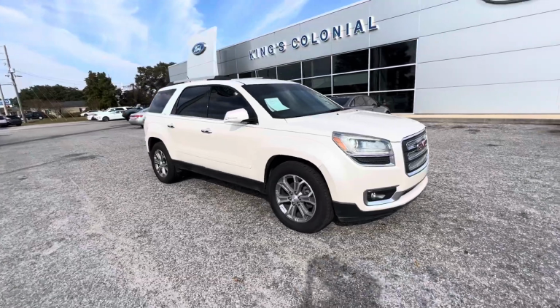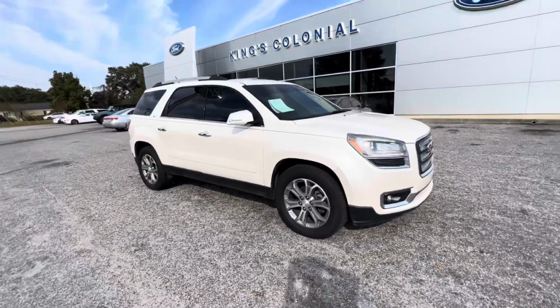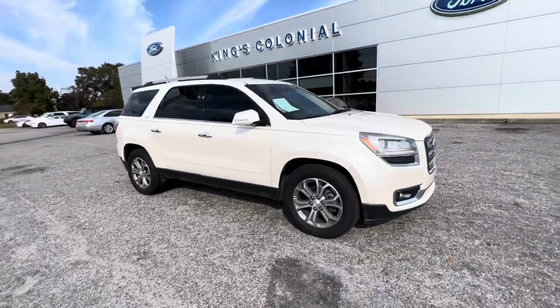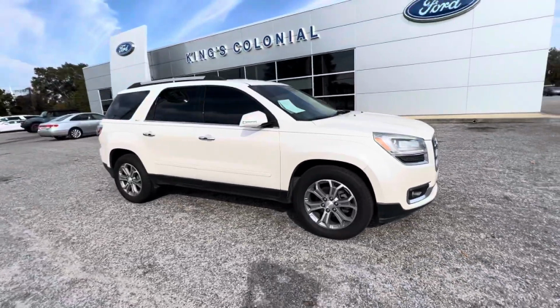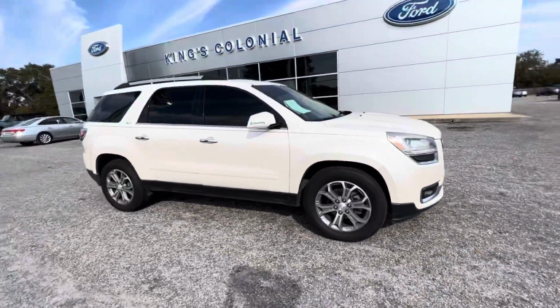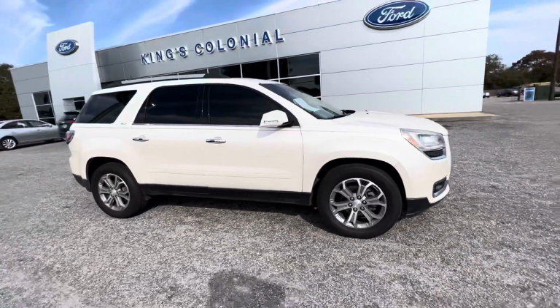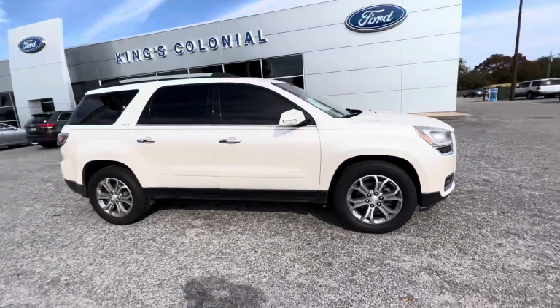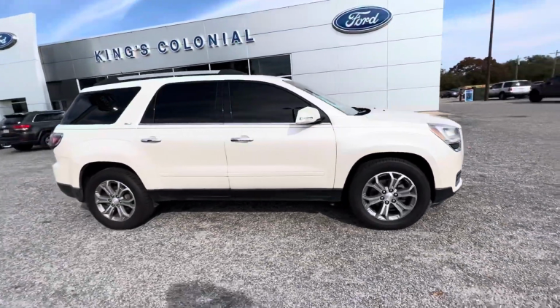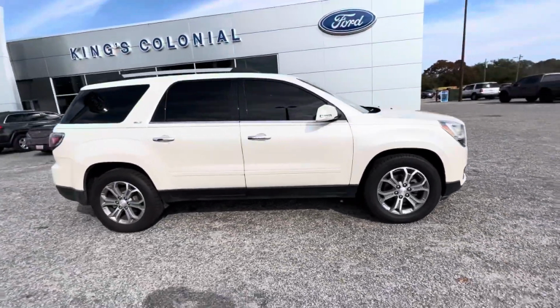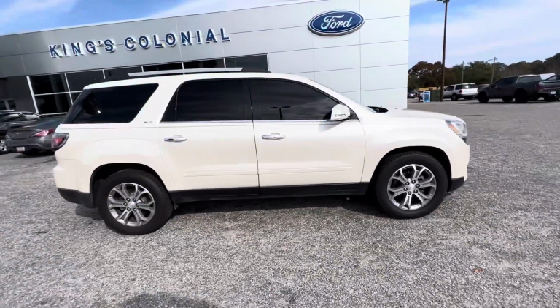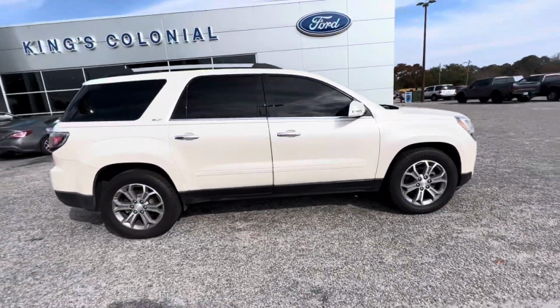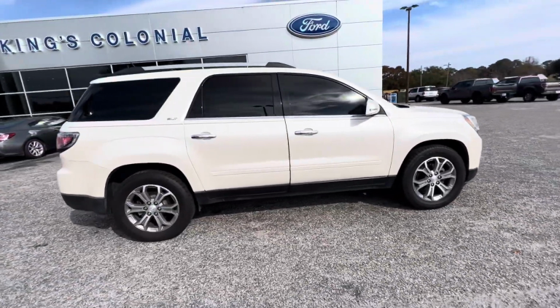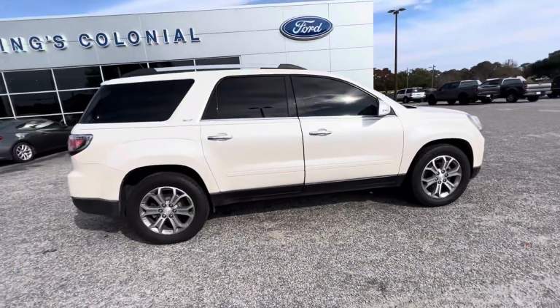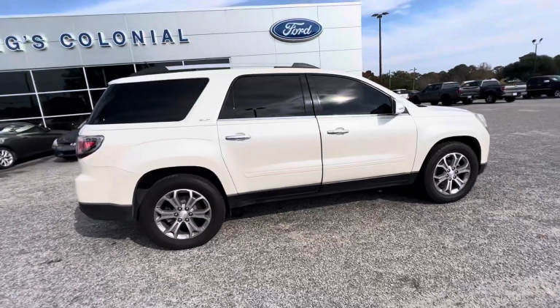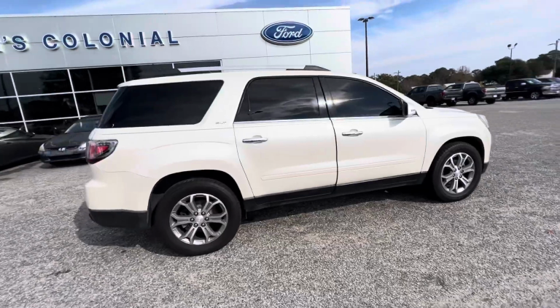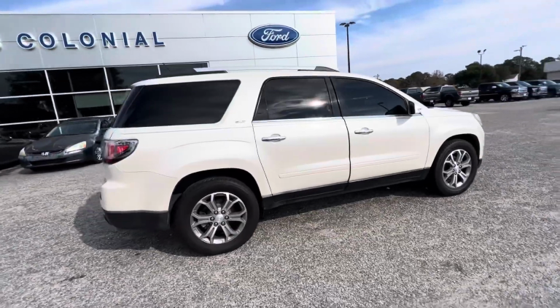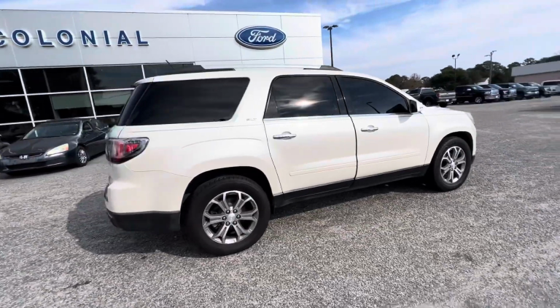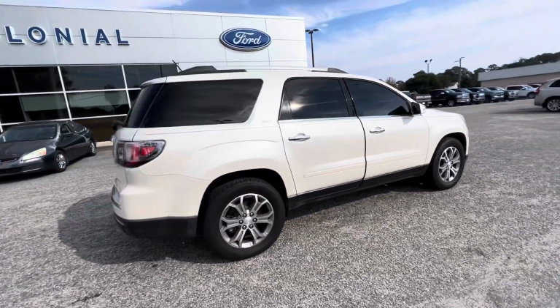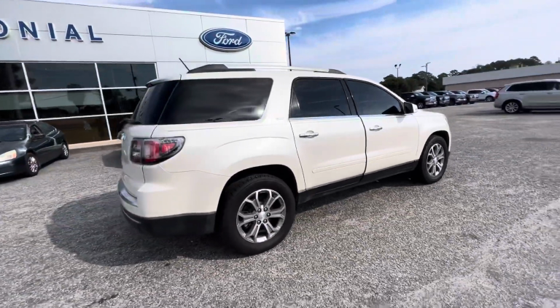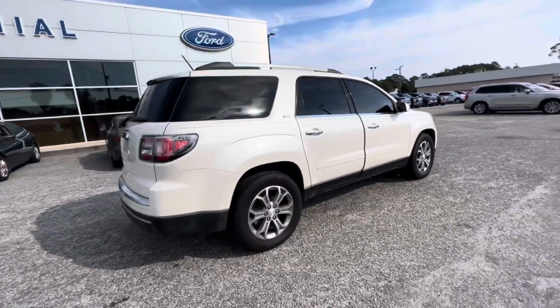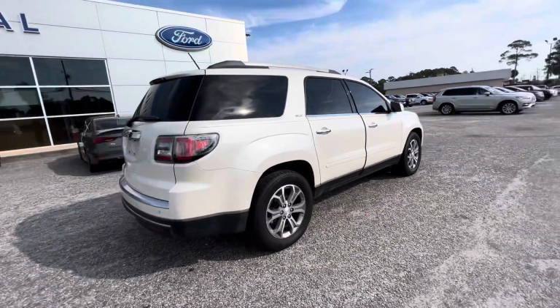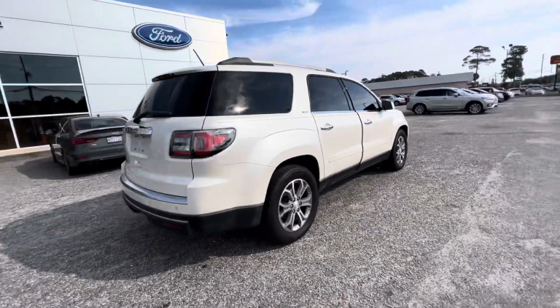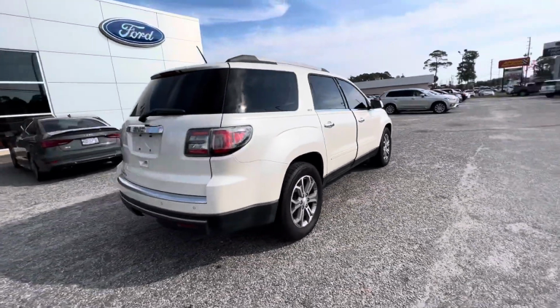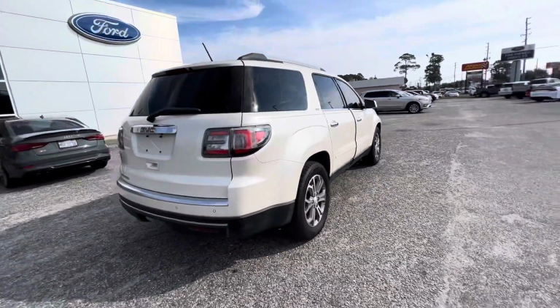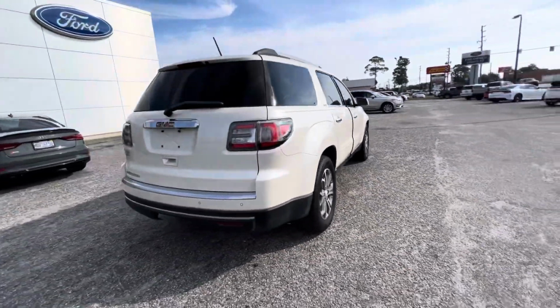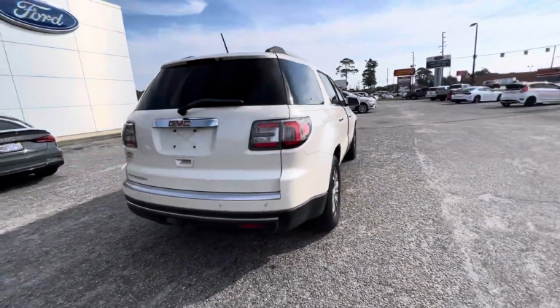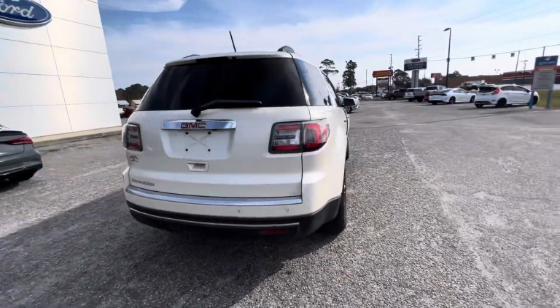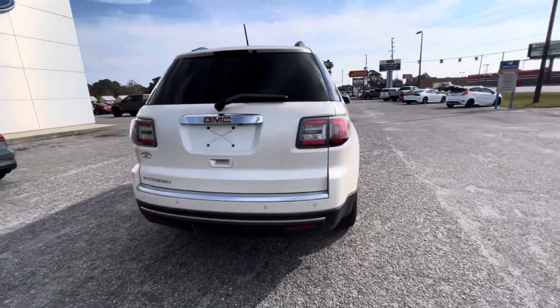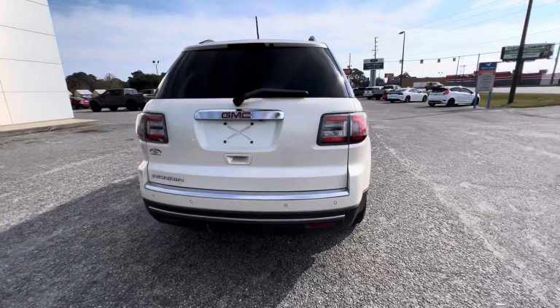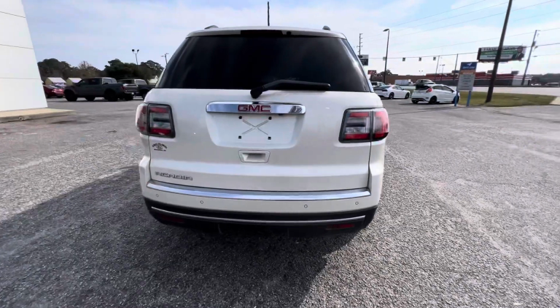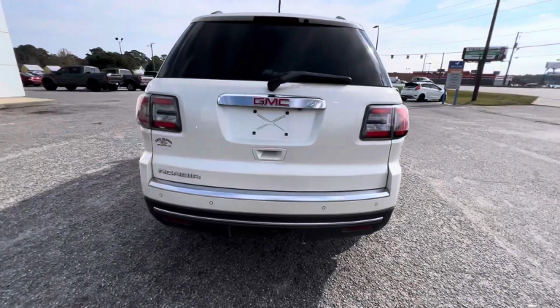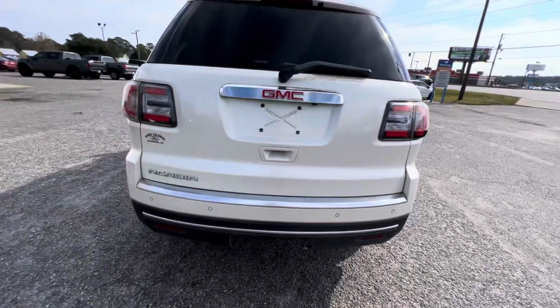Hello, welcome to King's Colonial Ford. Here we have a 2014 GMC Acadia. It's a nice mid-sized SUV with third row seating, leather interior, pearl white exterior, nice clean car.